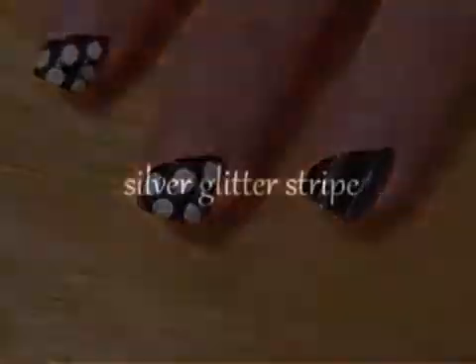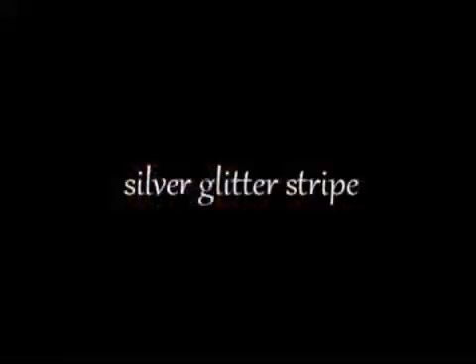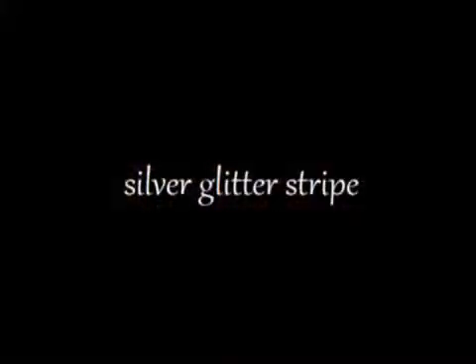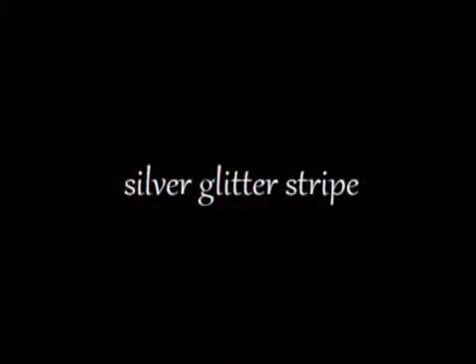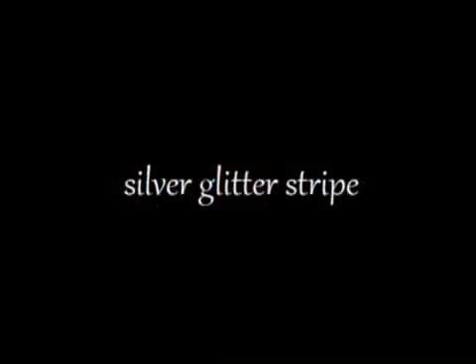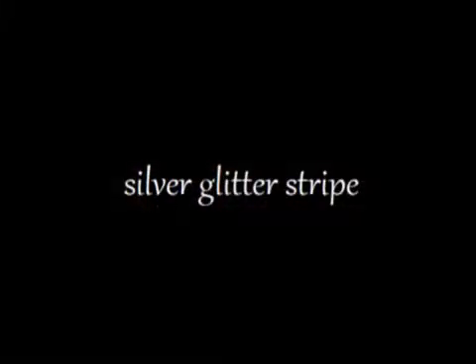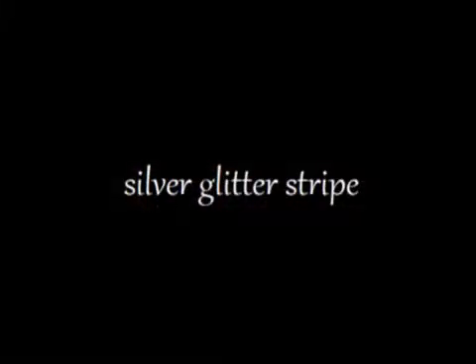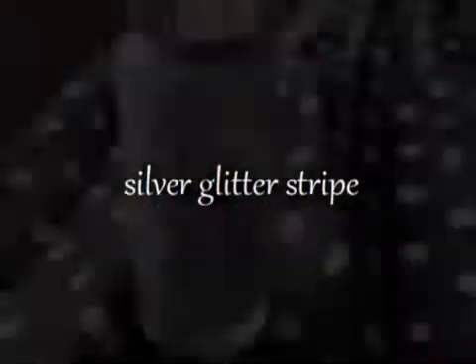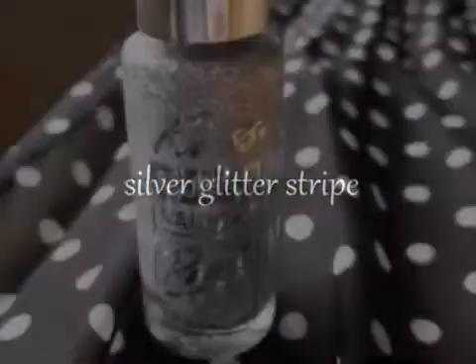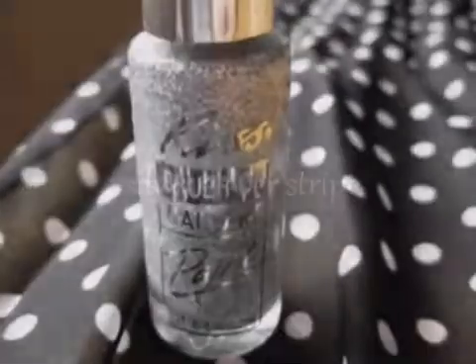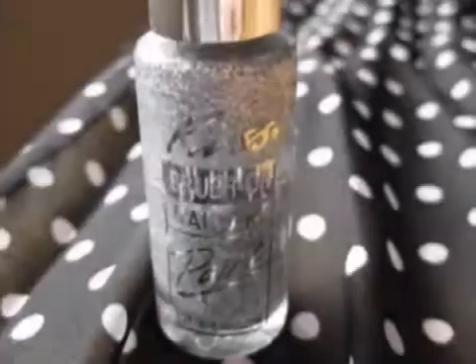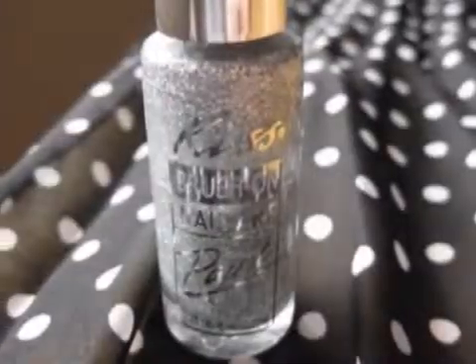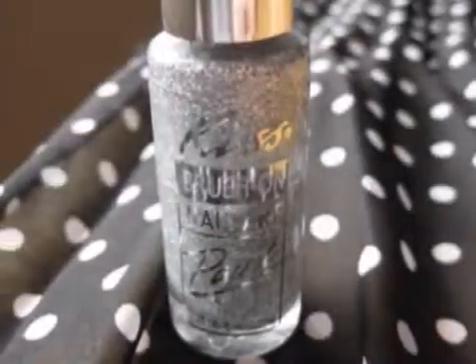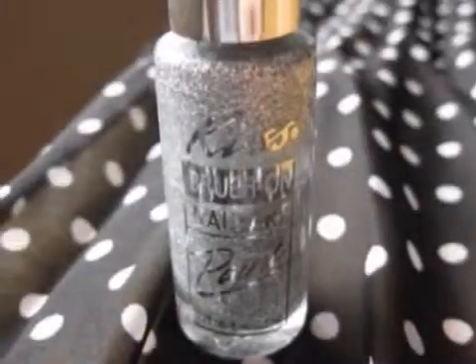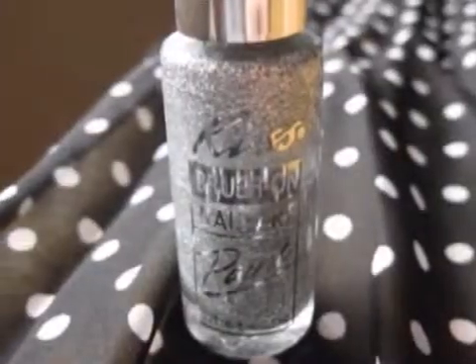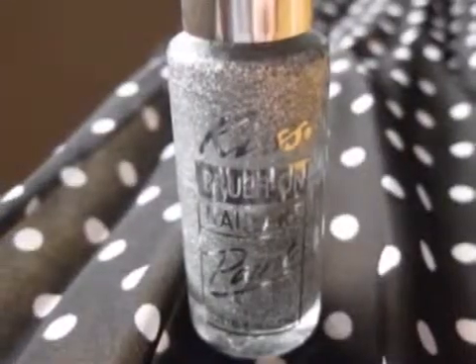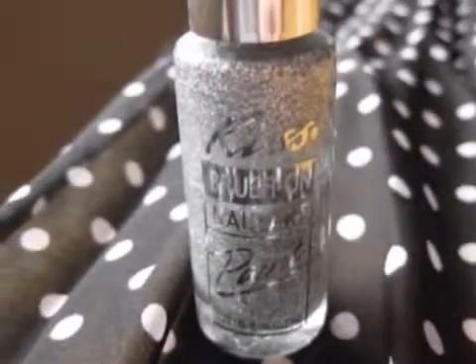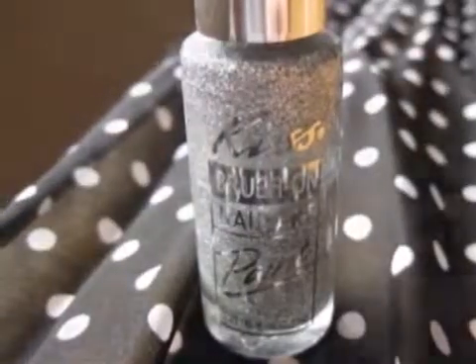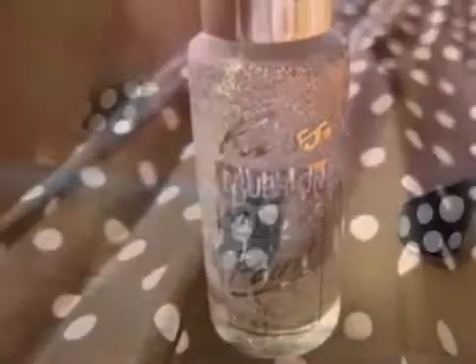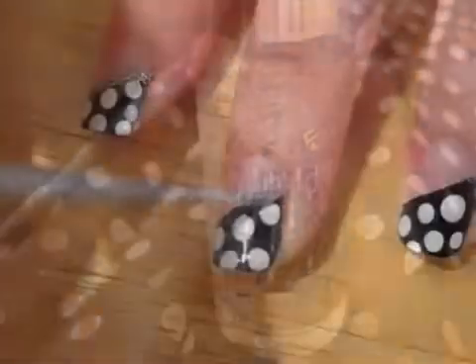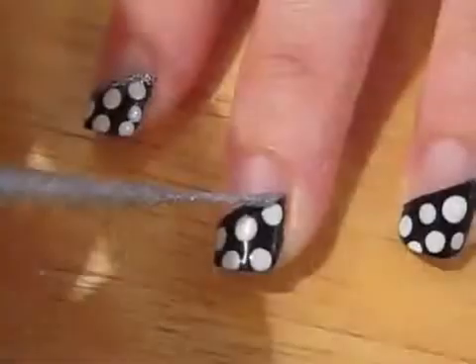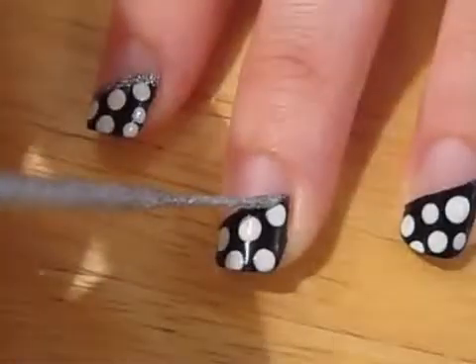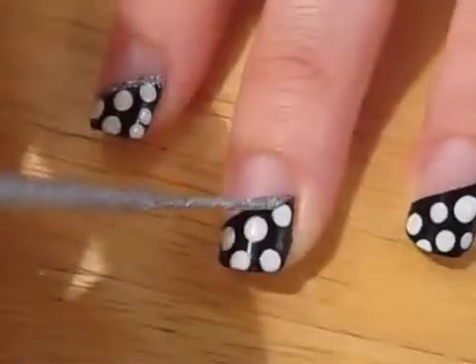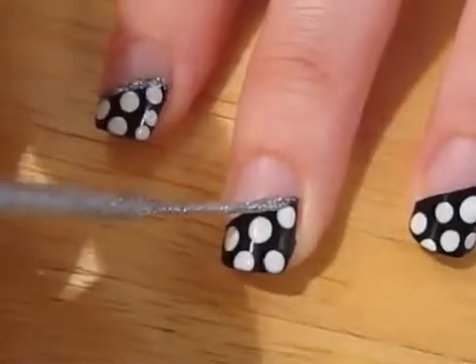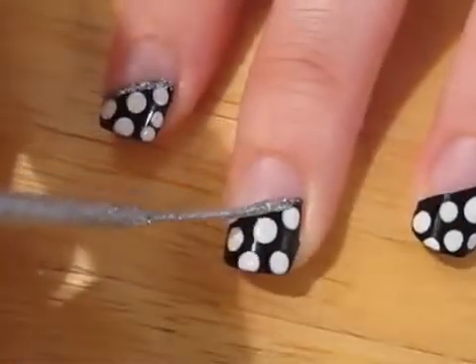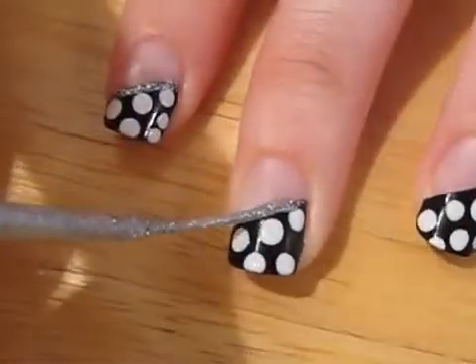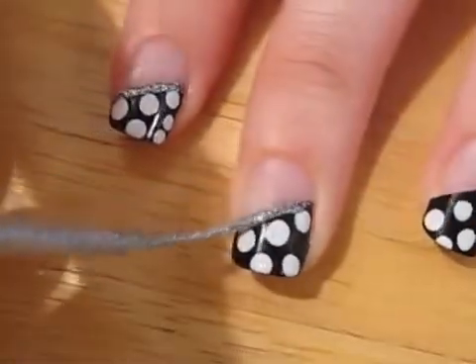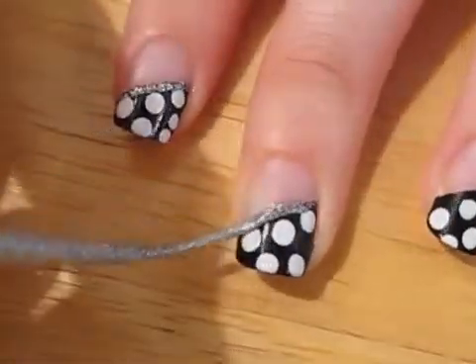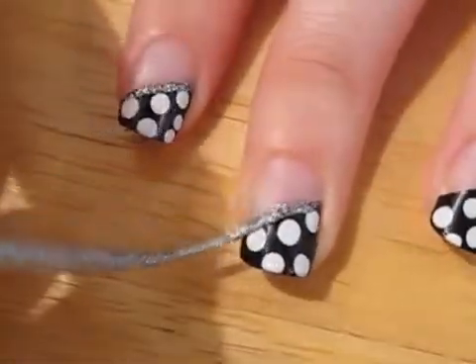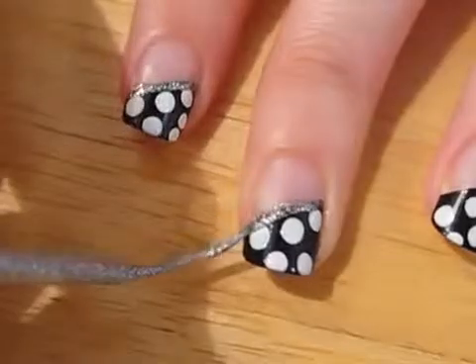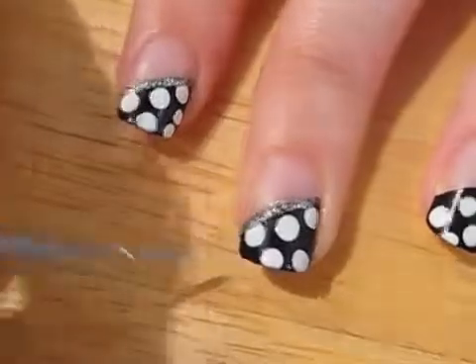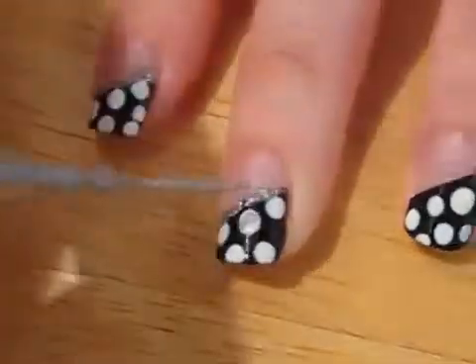Add a touch of elegance by using a silver glitter striper. To make this easier, try rotating the hand you are working on while keeping the brush relatively still.